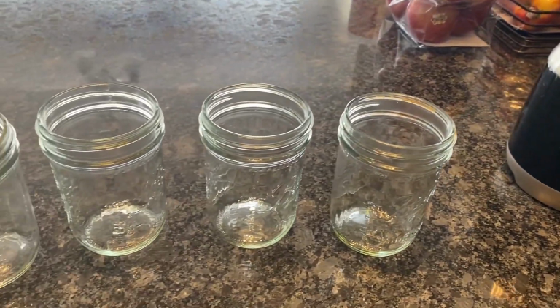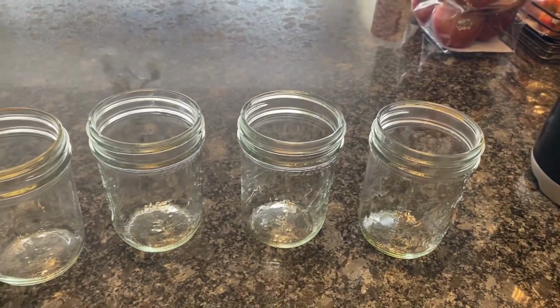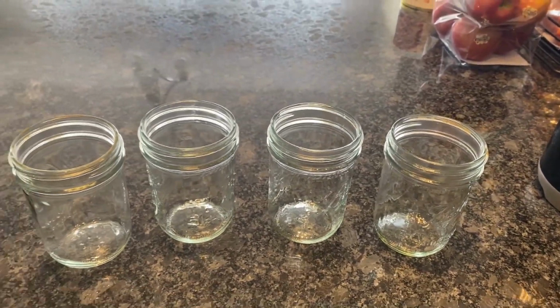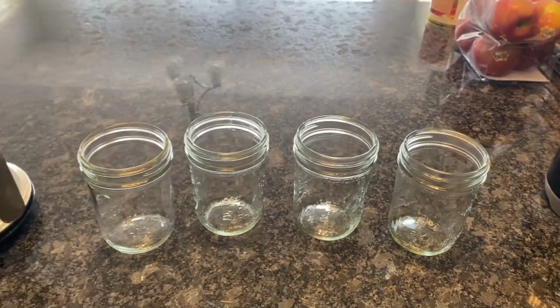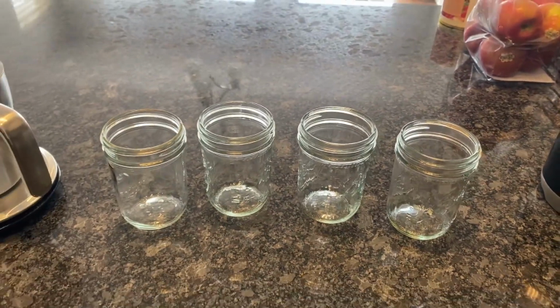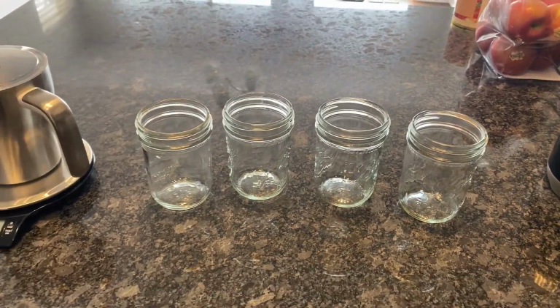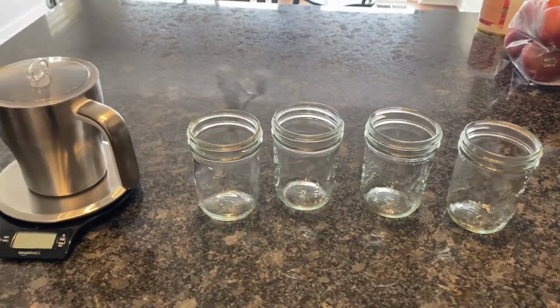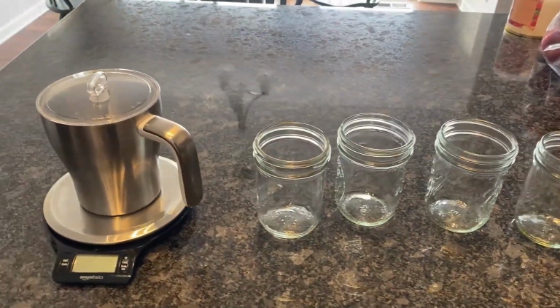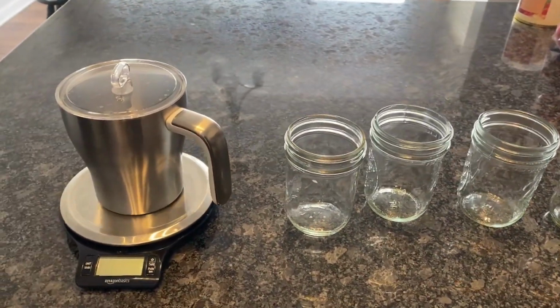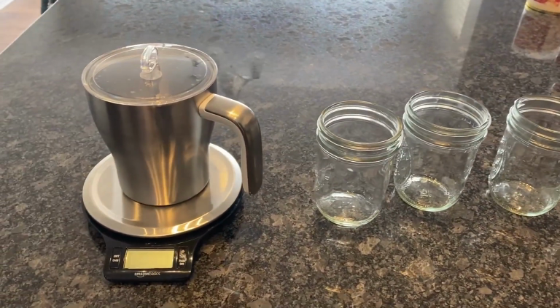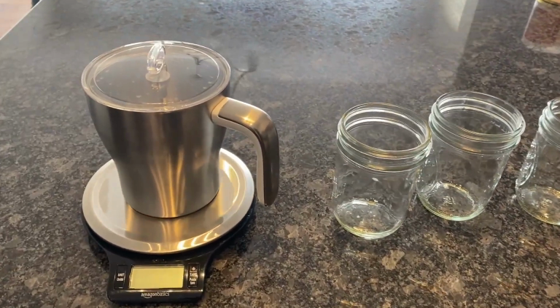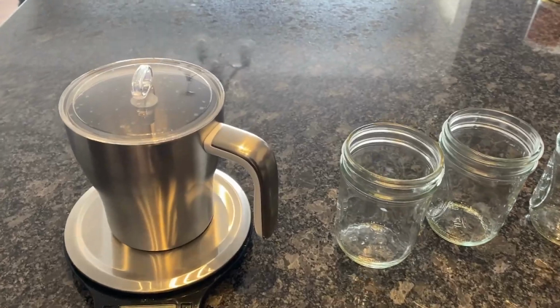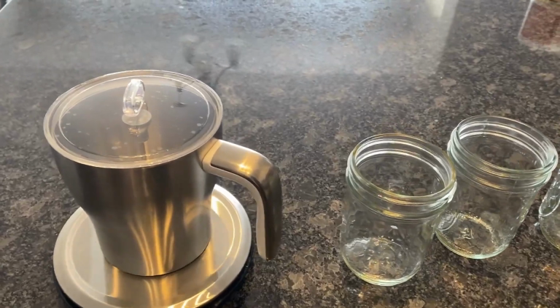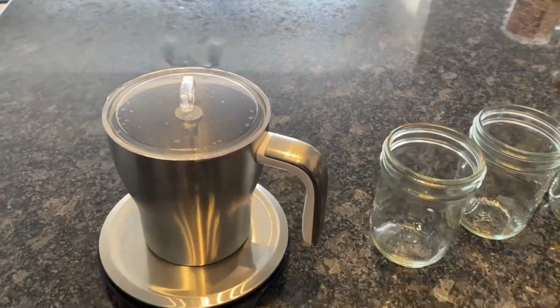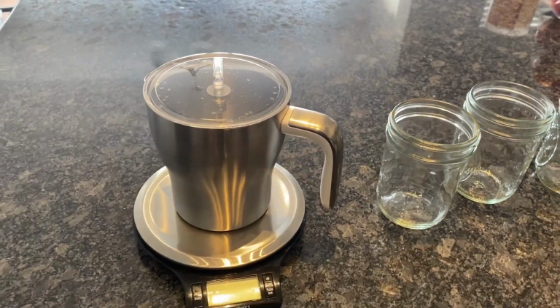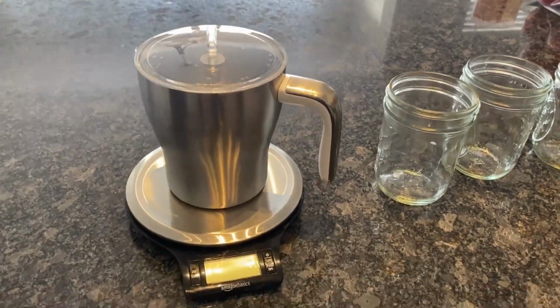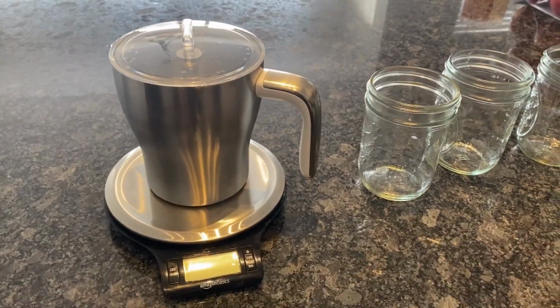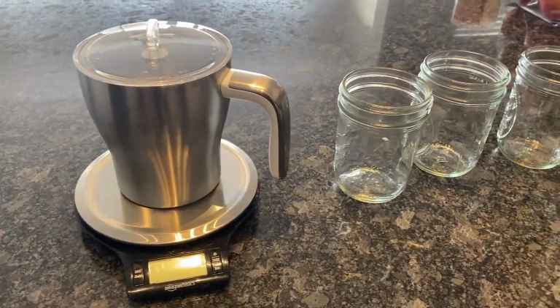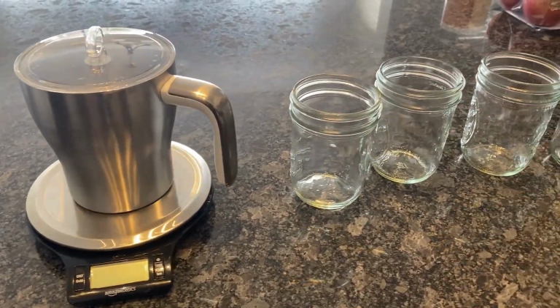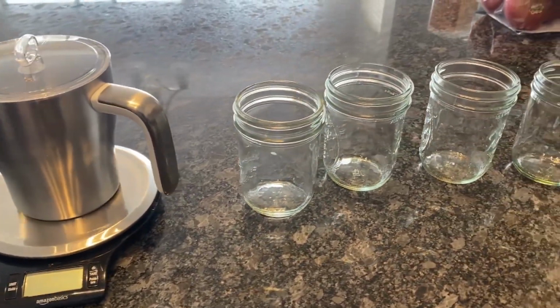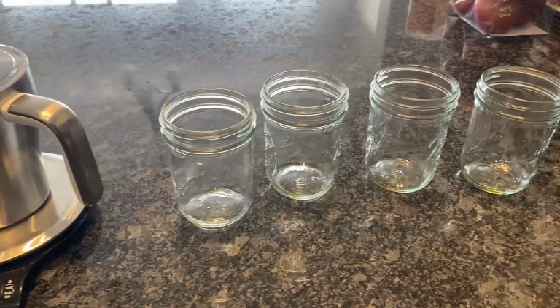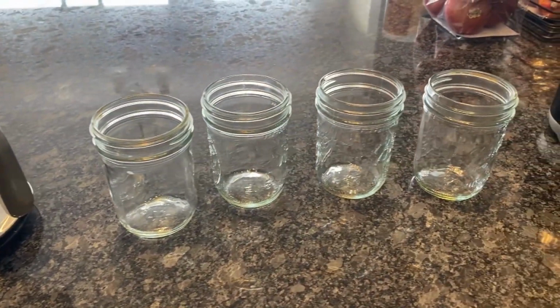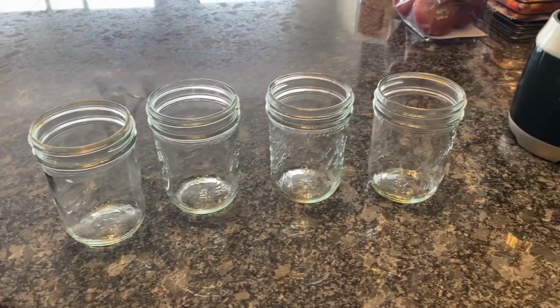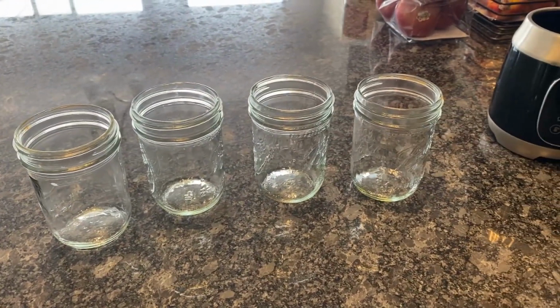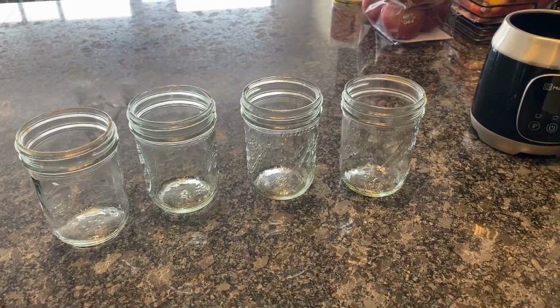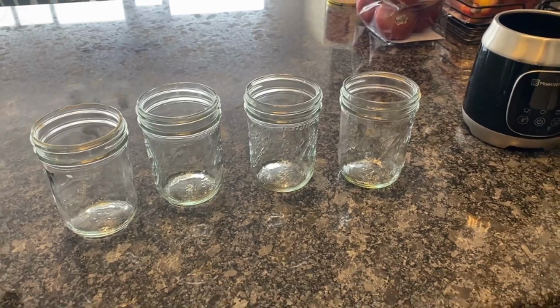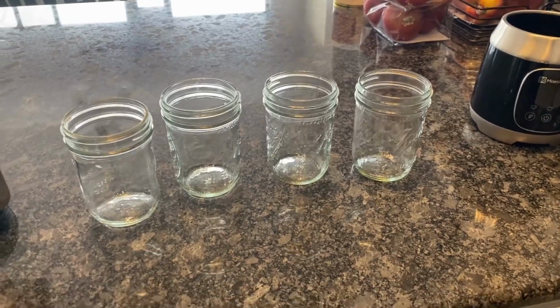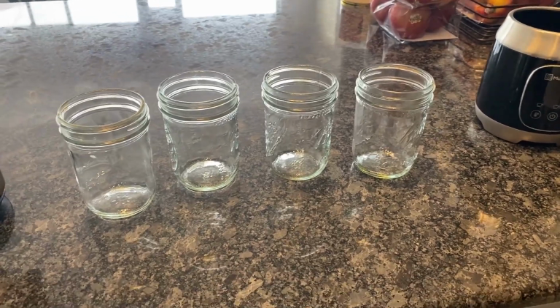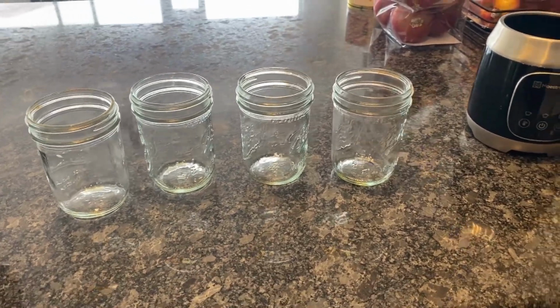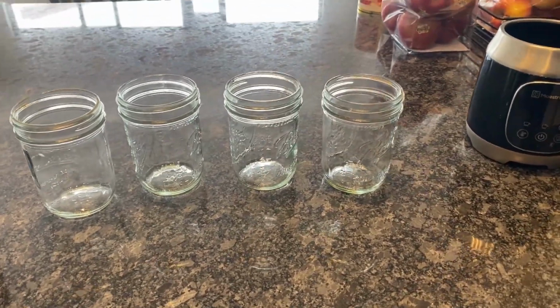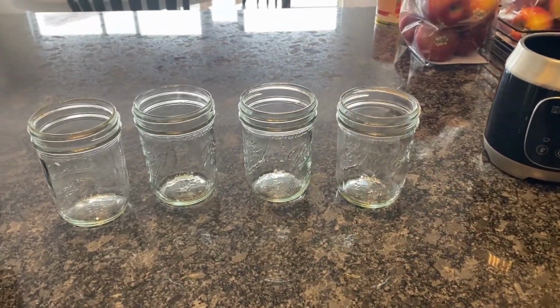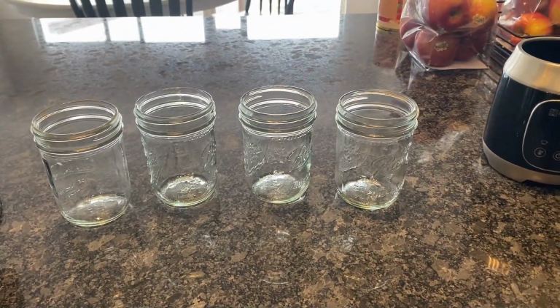Mixing together whole milk and heavy cream. What I have shown on the screen is the equipment I'll be using. This time around I'm going to be using four pint-sized jars and a milk frother to sterilize the inulin.